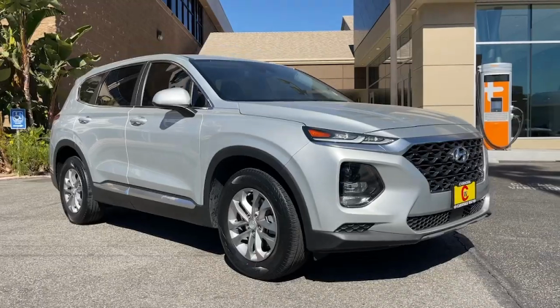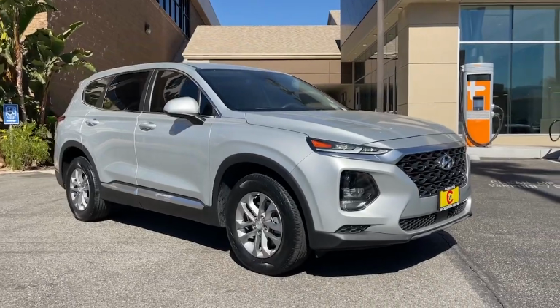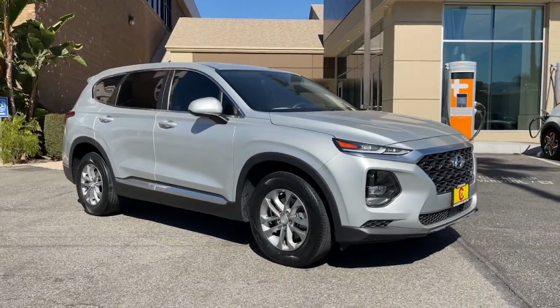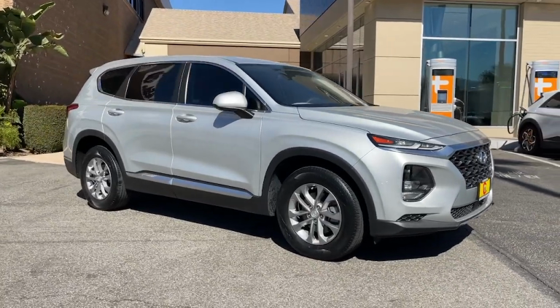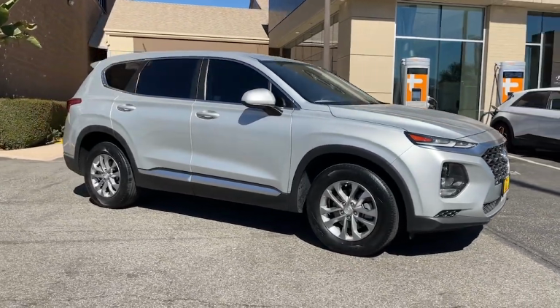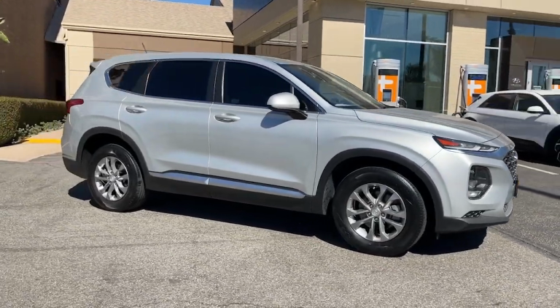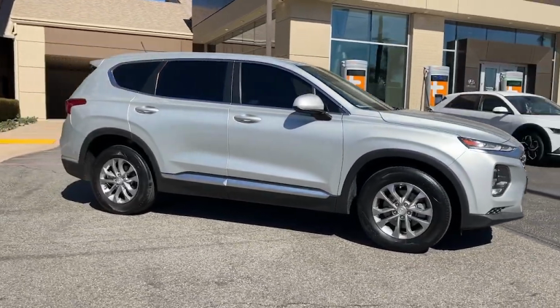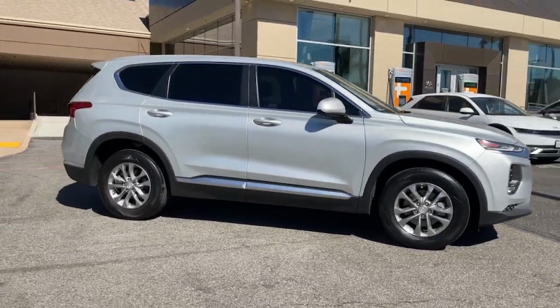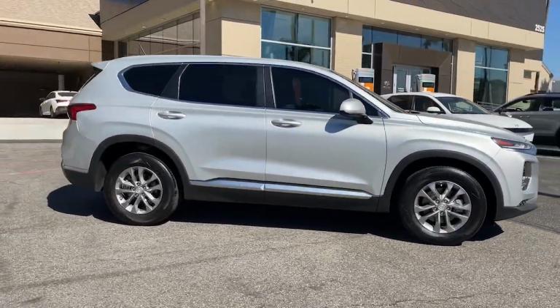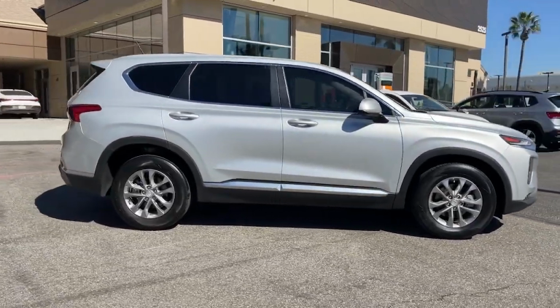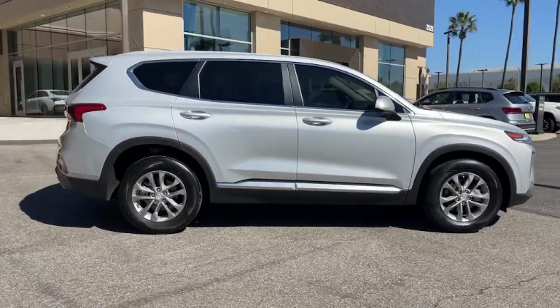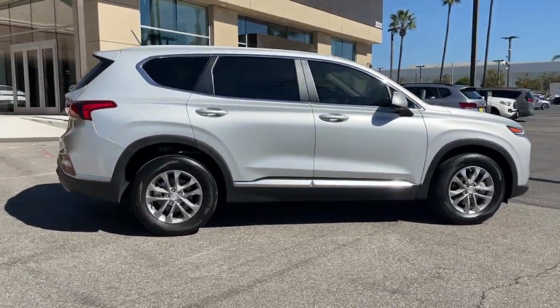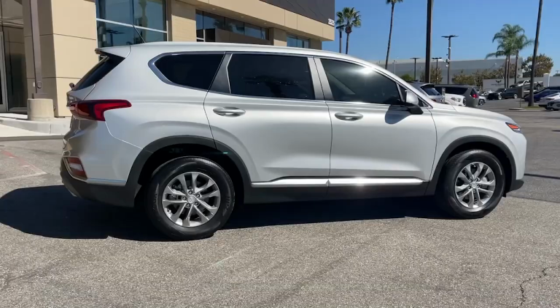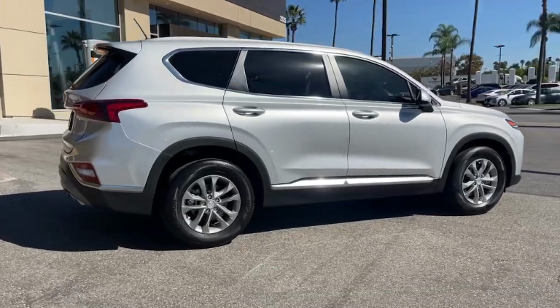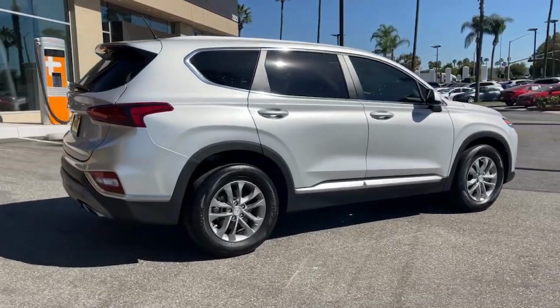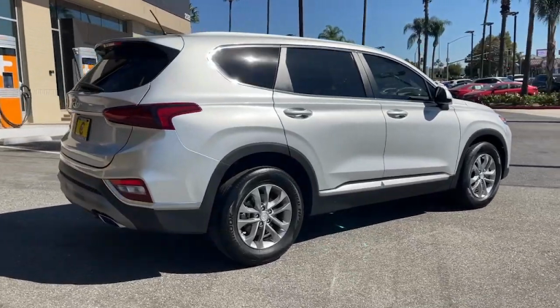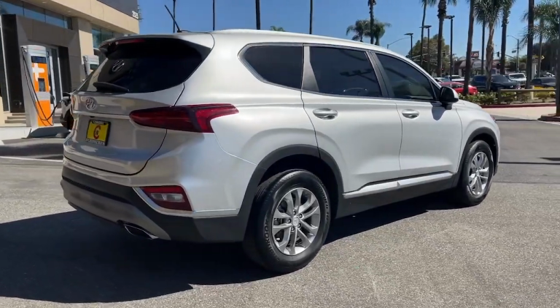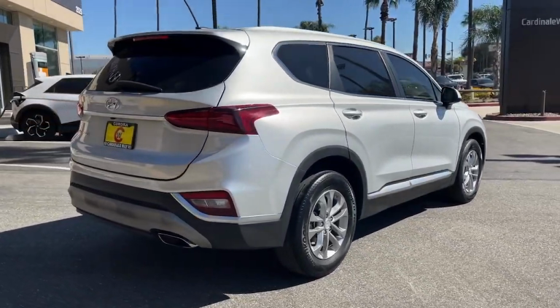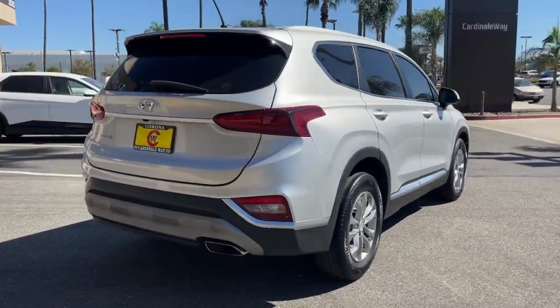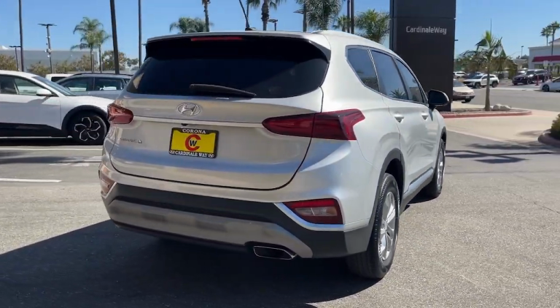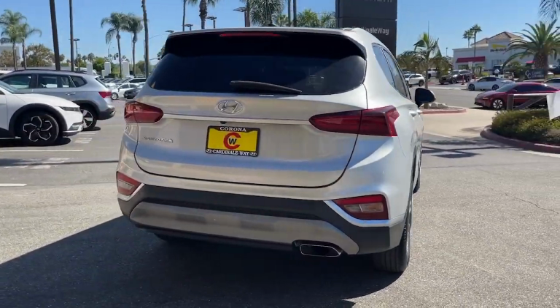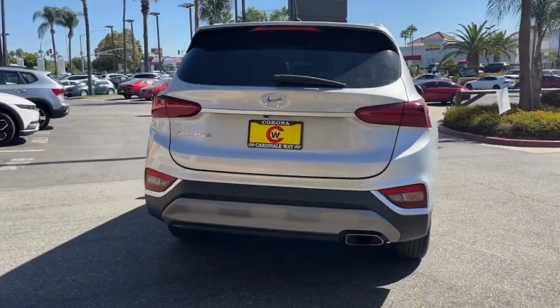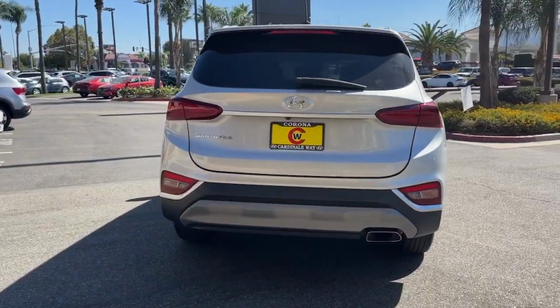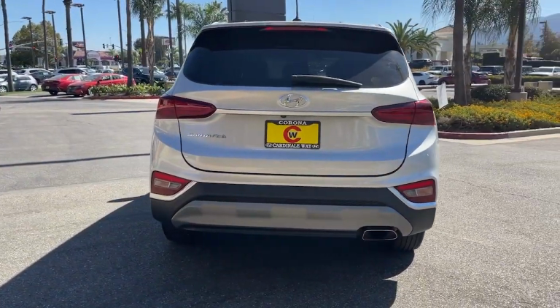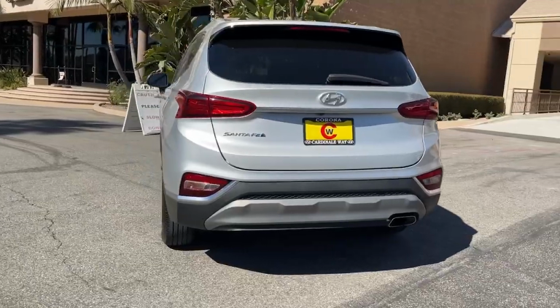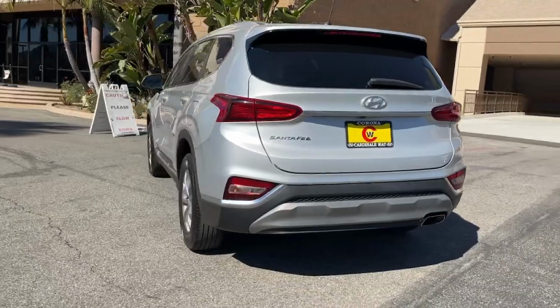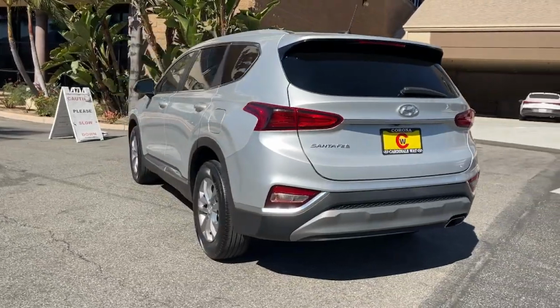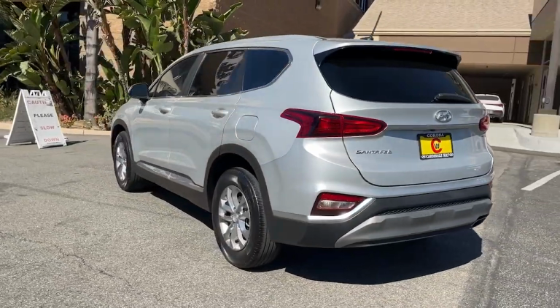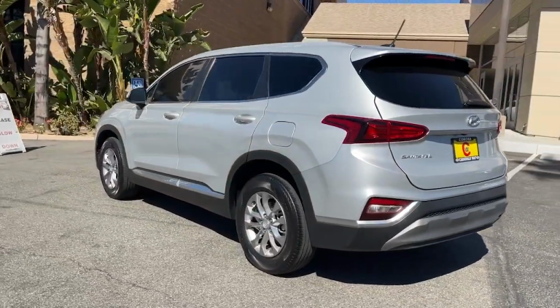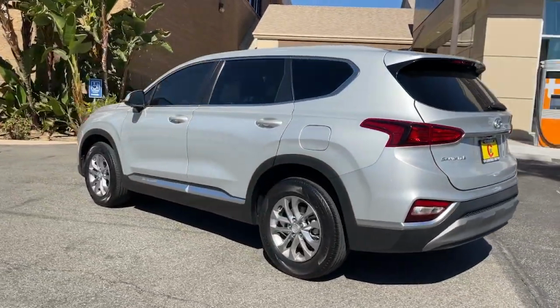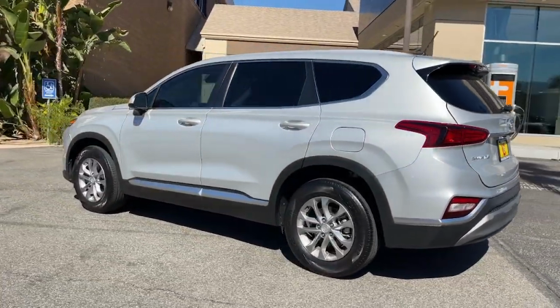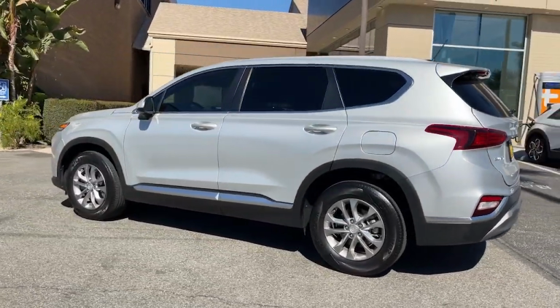Here is a wonderful 2020 Hyundai Santa Fe. With less than 15,000 miles on the odometer, this vehicle provides excellent value. Handsome and versatile, this Santa Fe brings ease and comfort to your busy lifestyle.